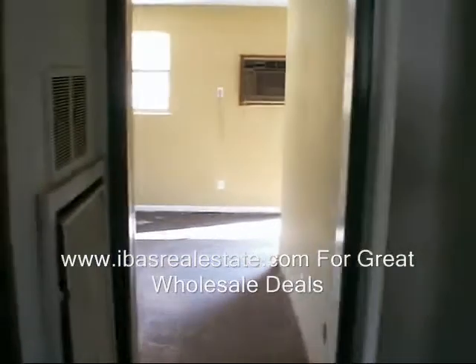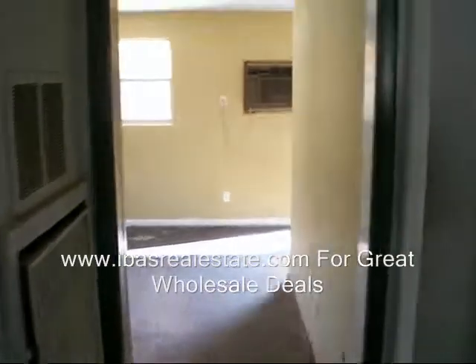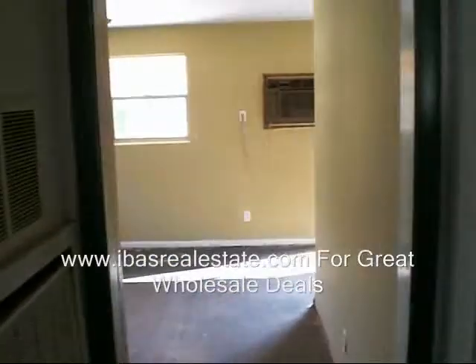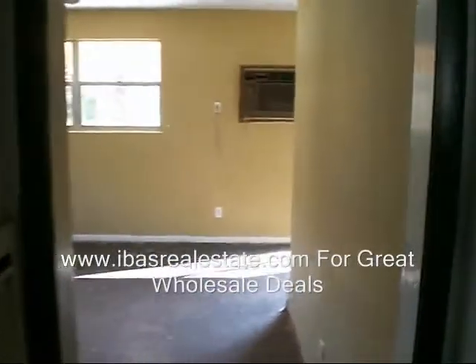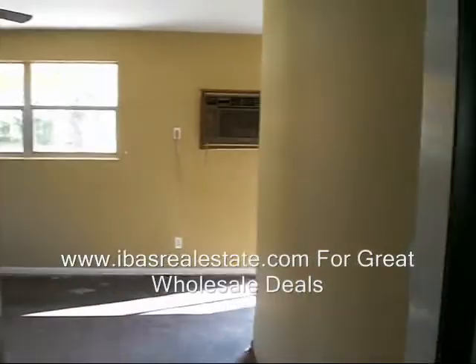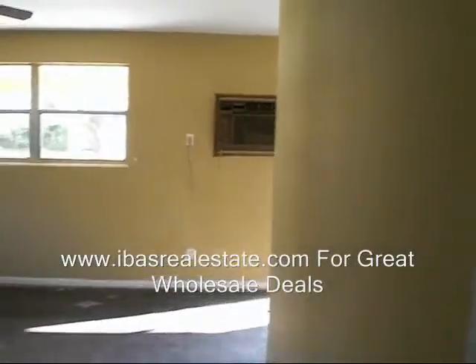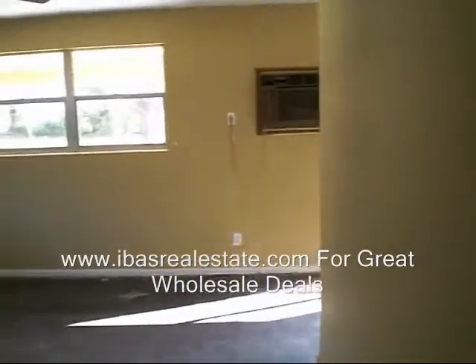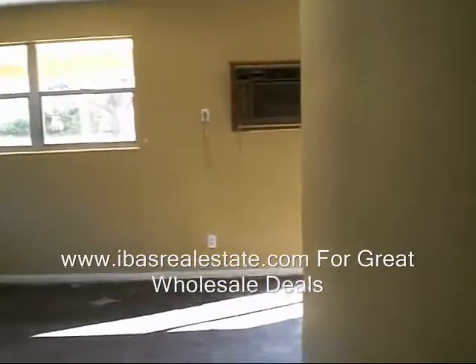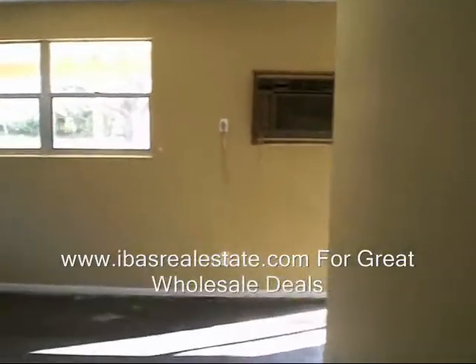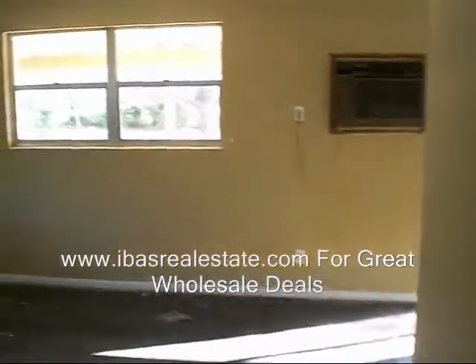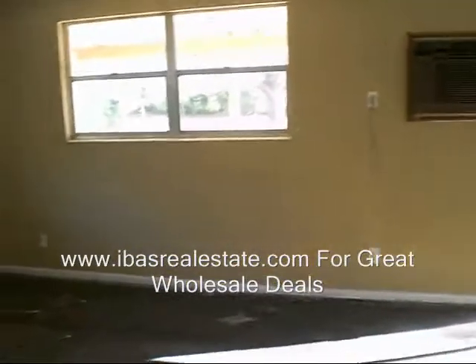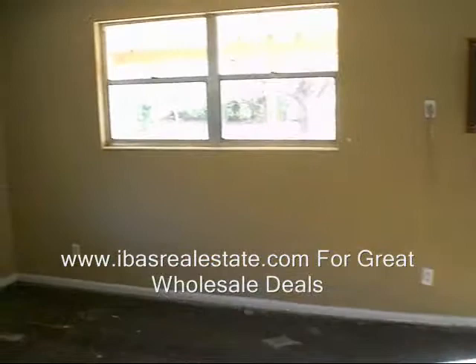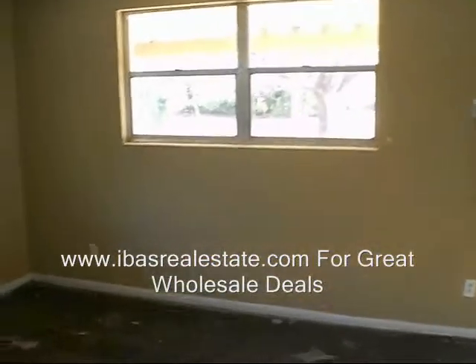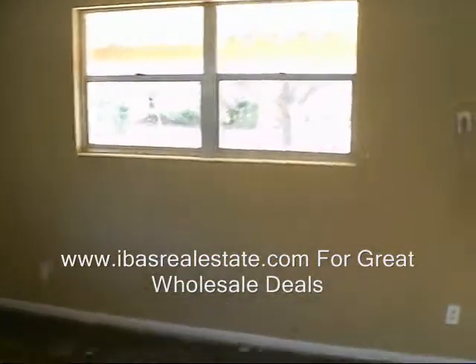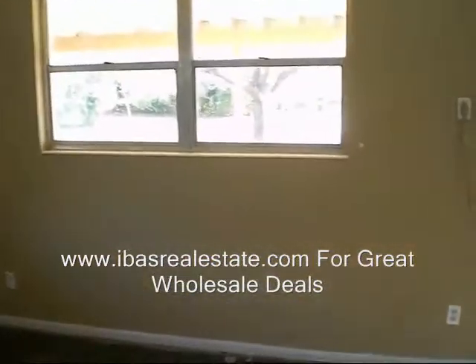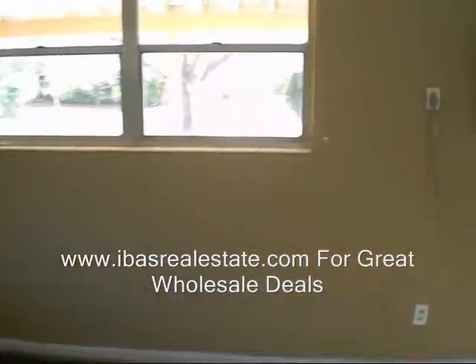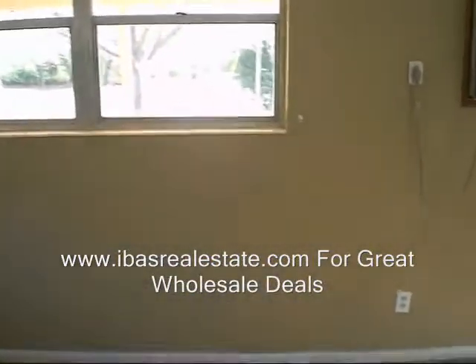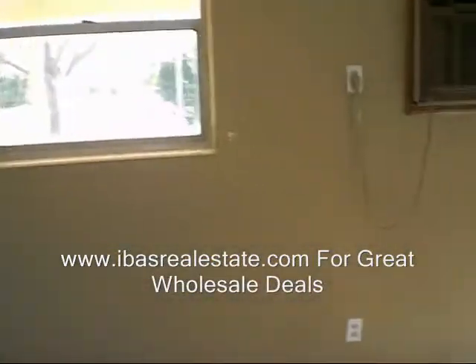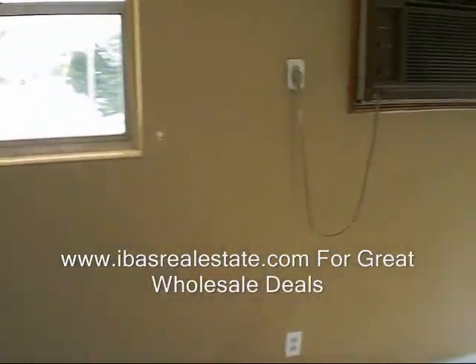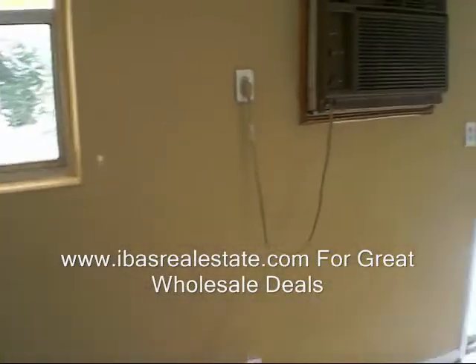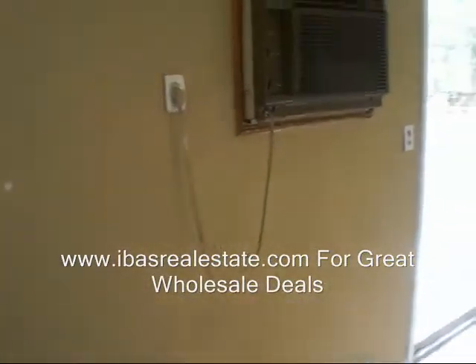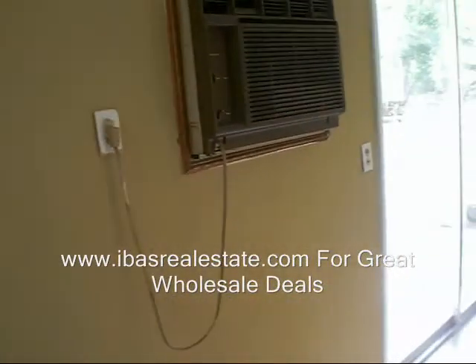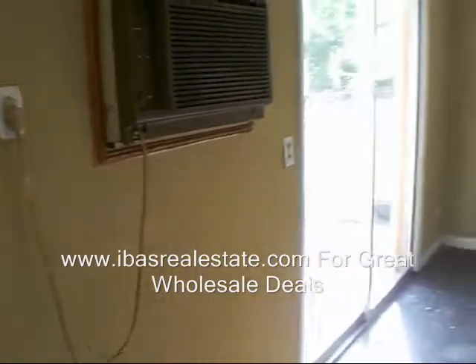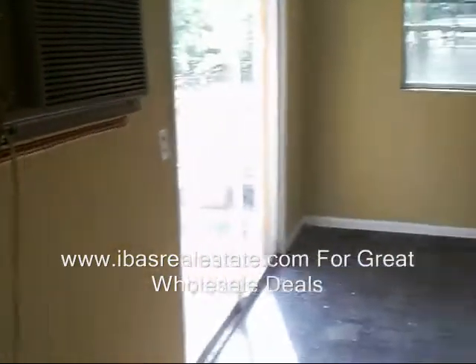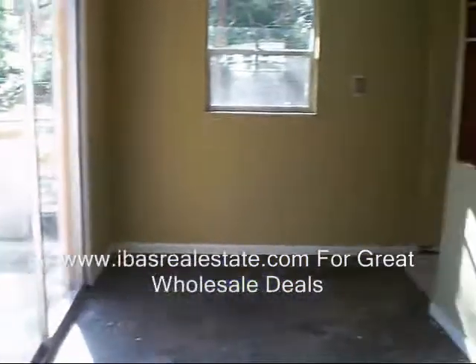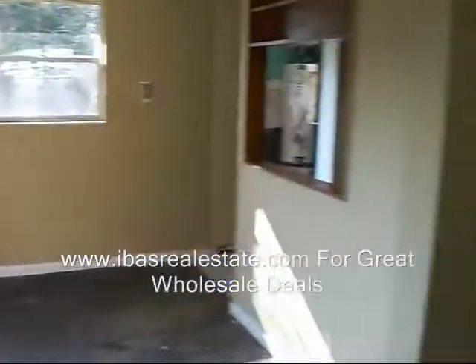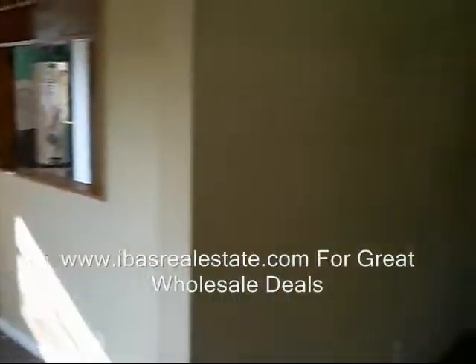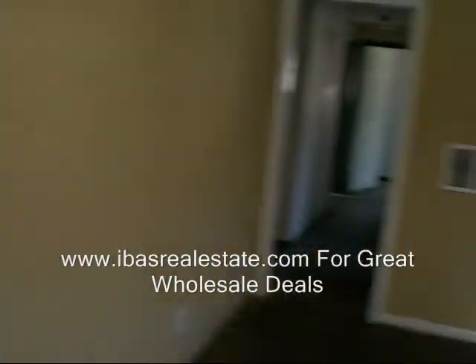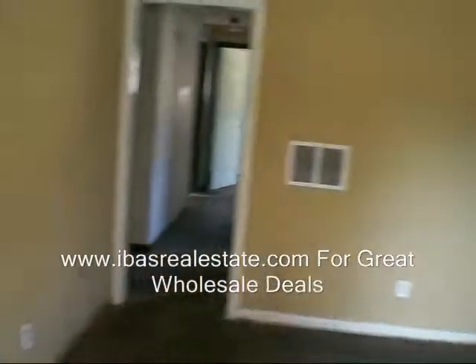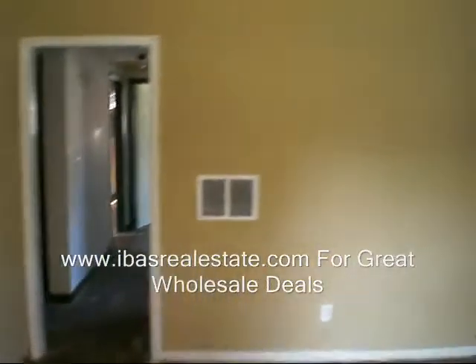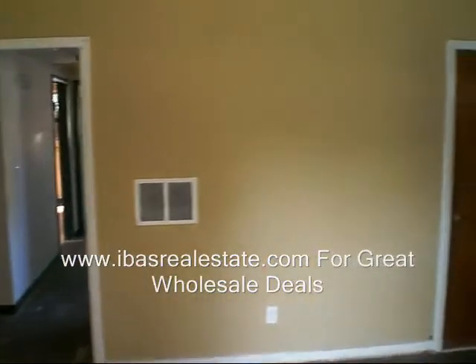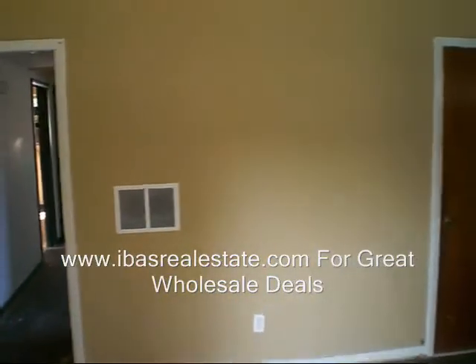To get more information on this property, you want to go to IBASrealestate.com. My personal contact information is on the site so you can give me a call to get more information on this property and other wholesale deals we have here in the Jacksonville, Florida area. Thank you.